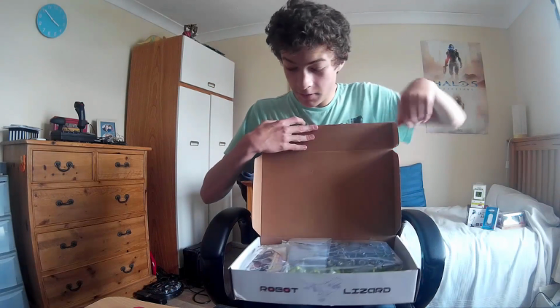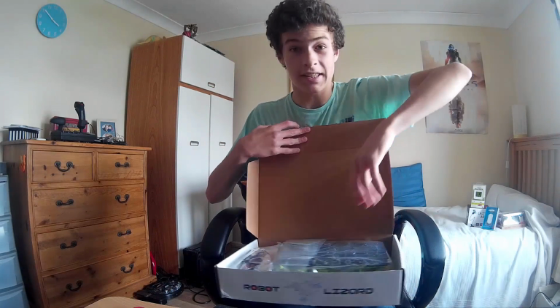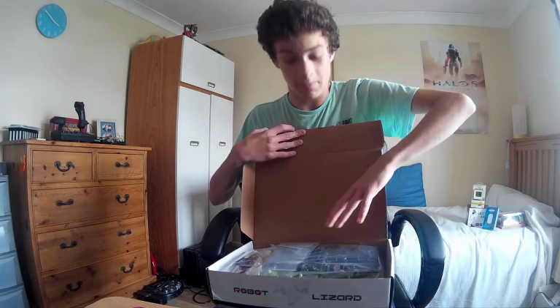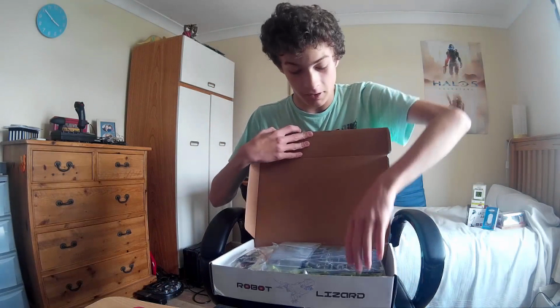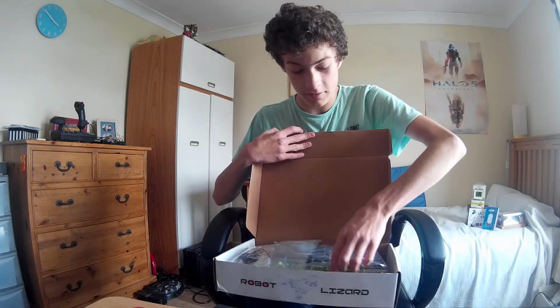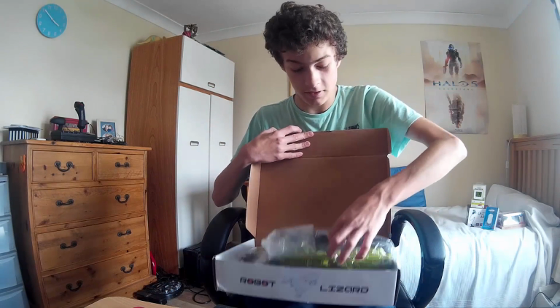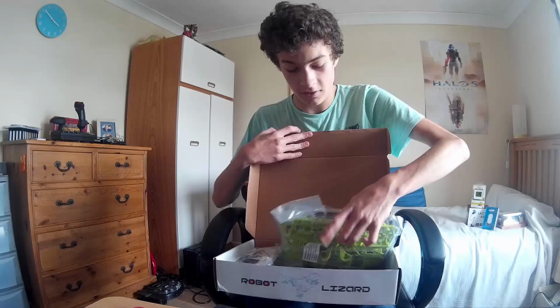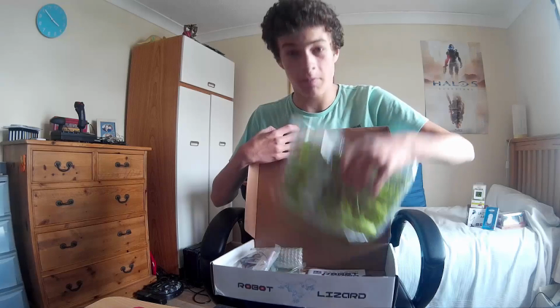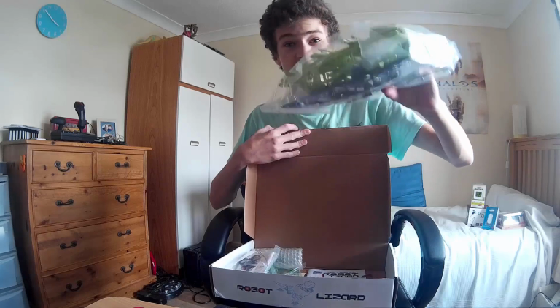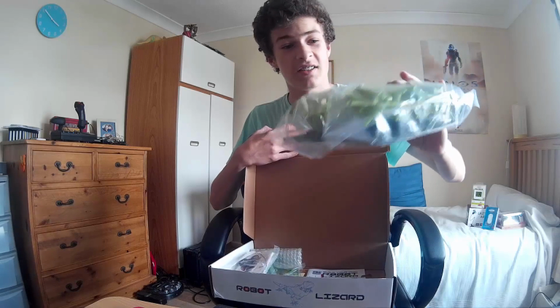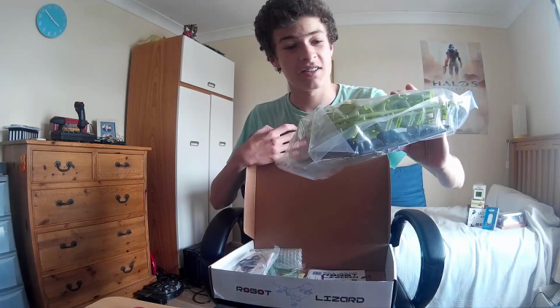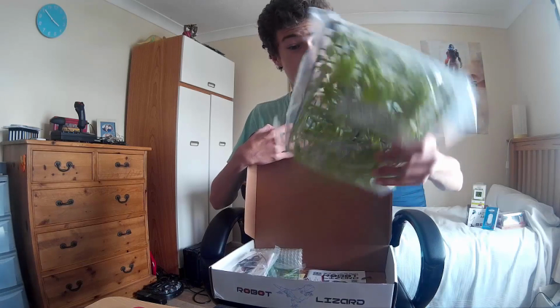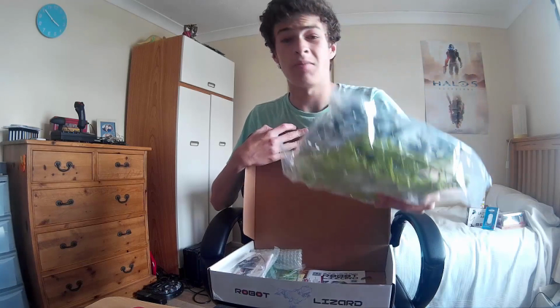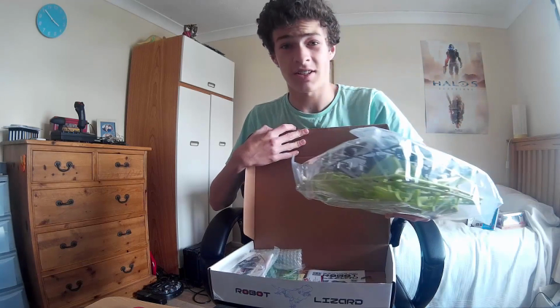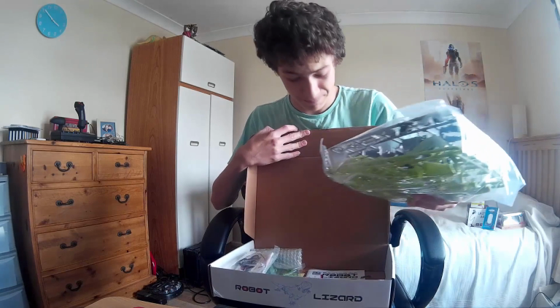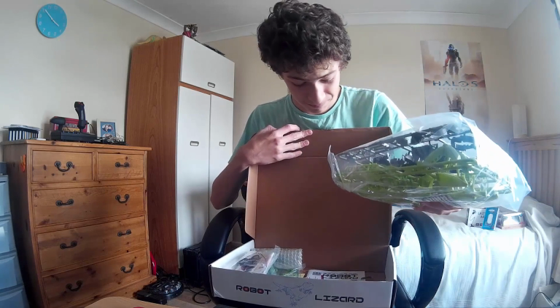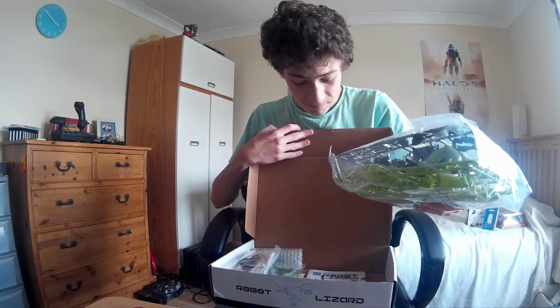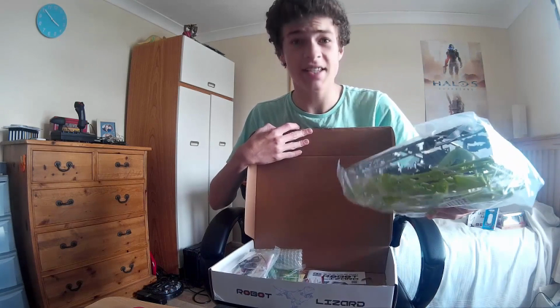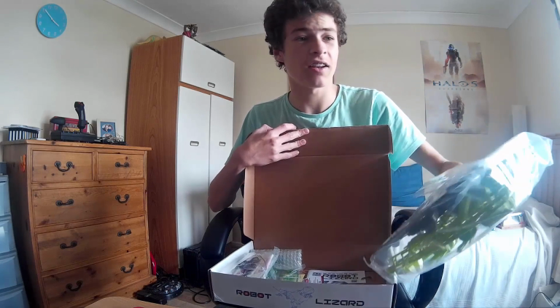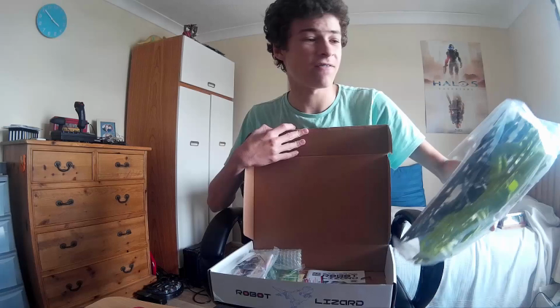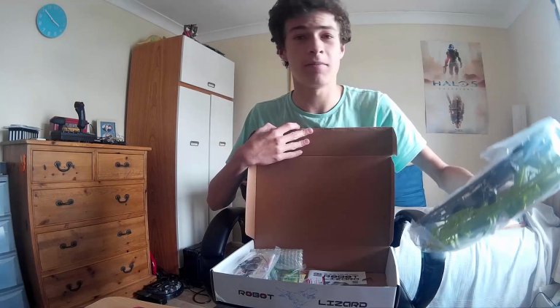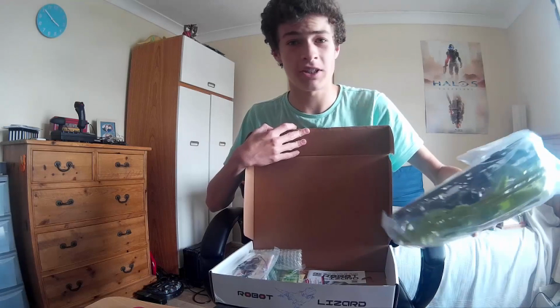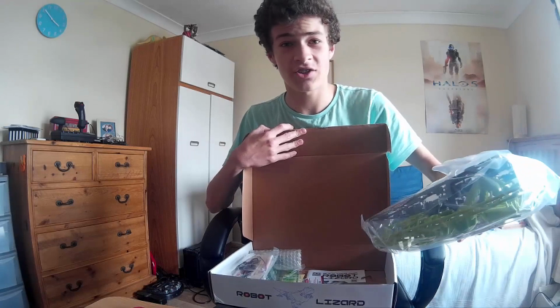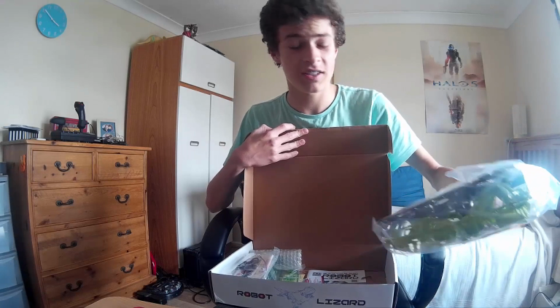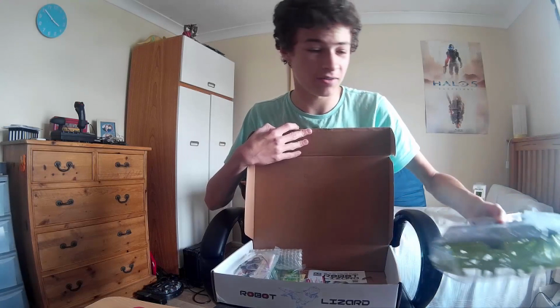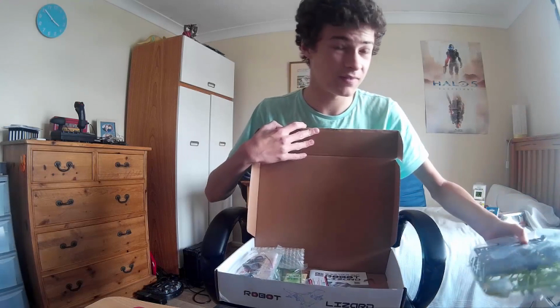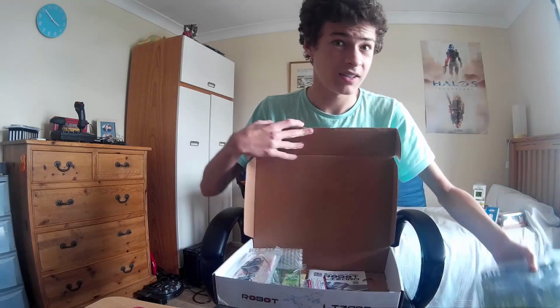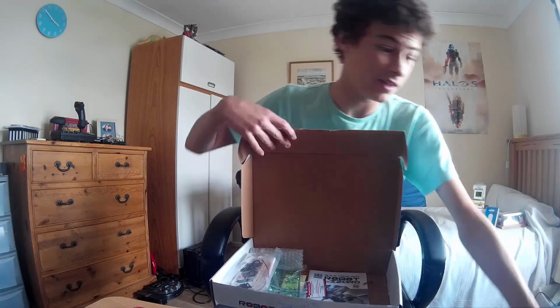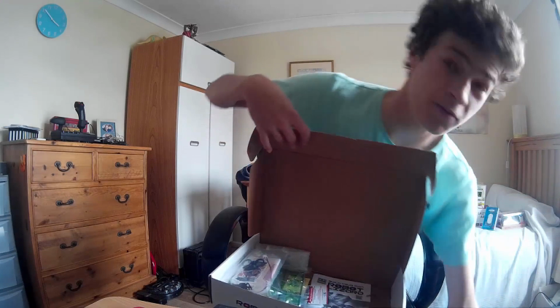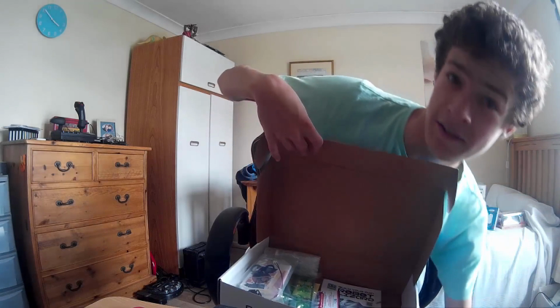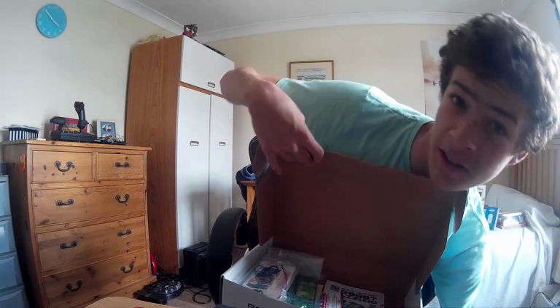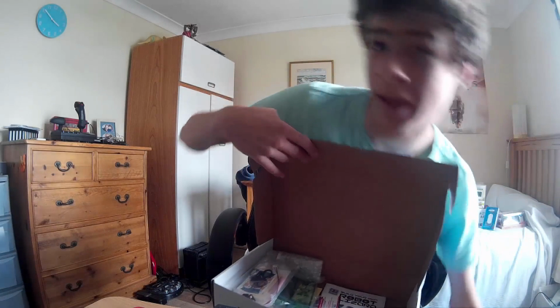You have to make this thing, by the way. You've got all the parts here. It's going to be interesting — it says there's a fun building challenge on there, so hopefully it's fun and not a pain.